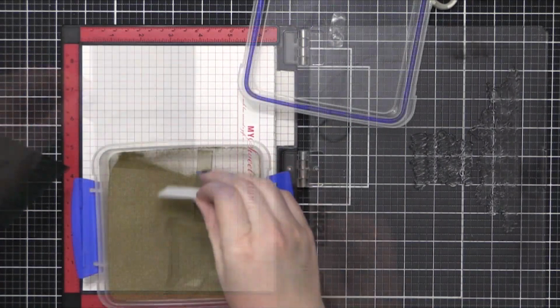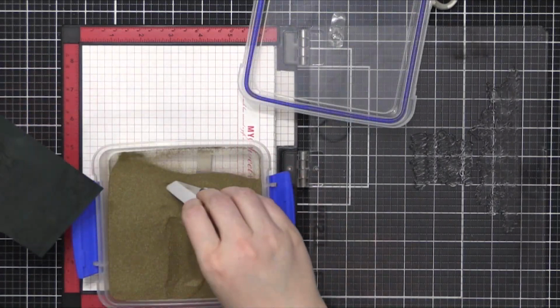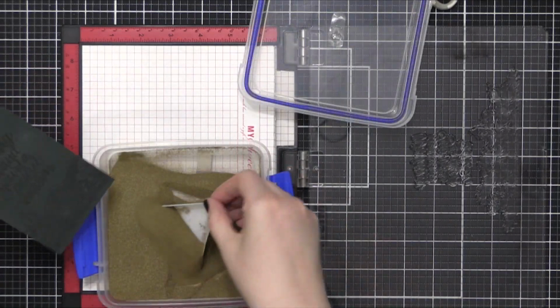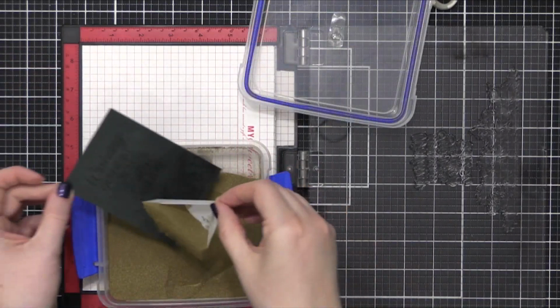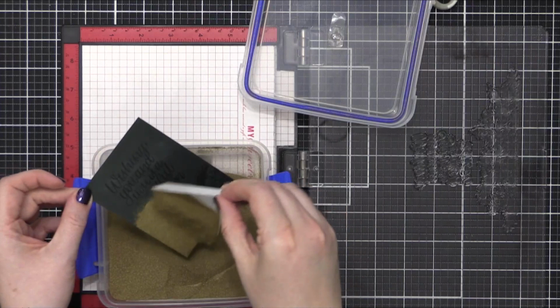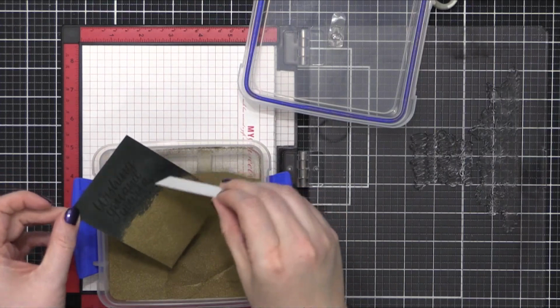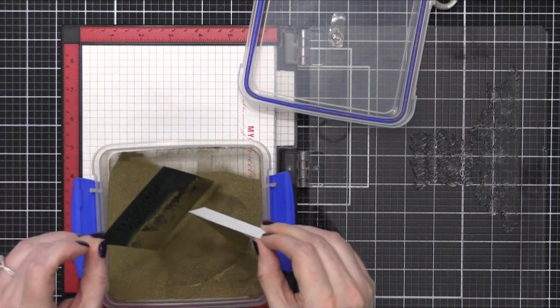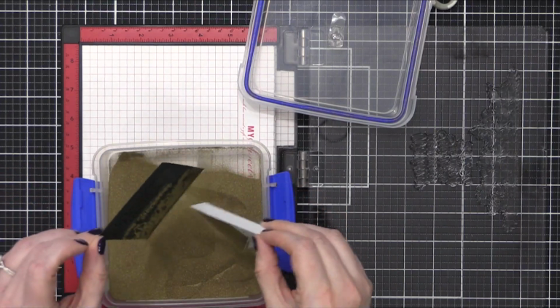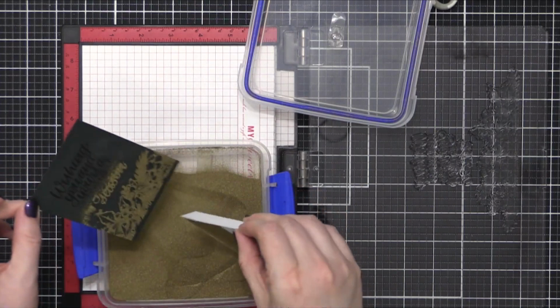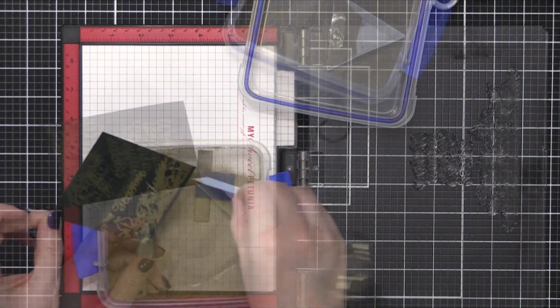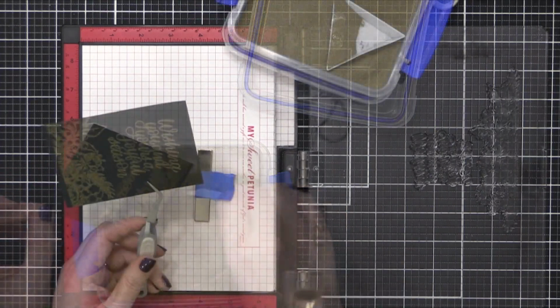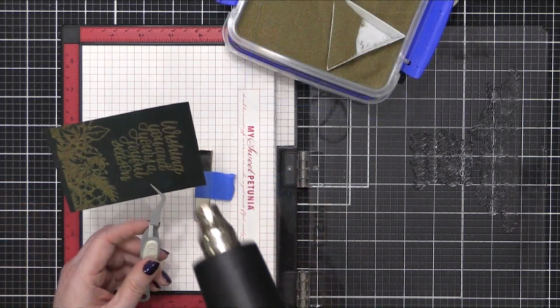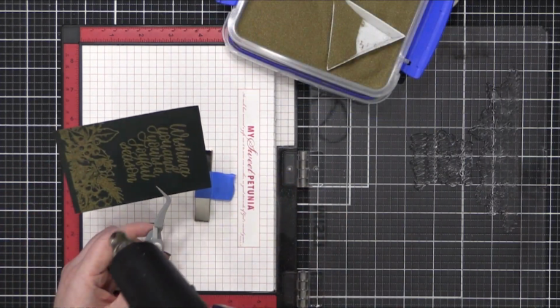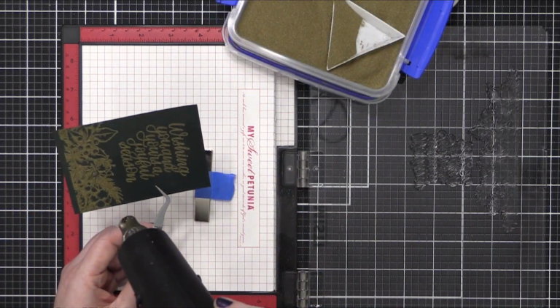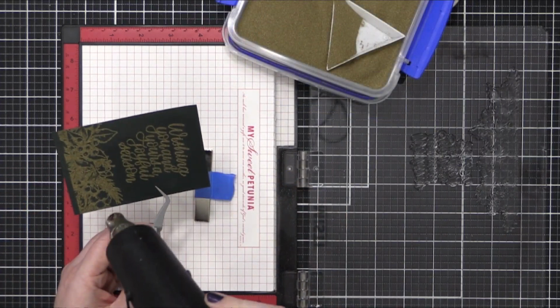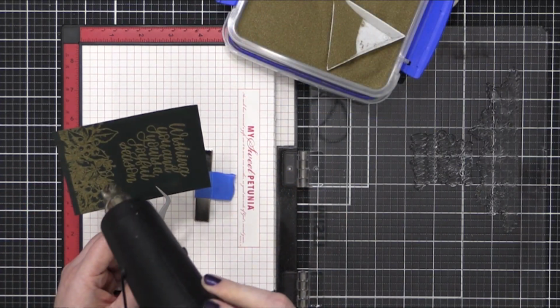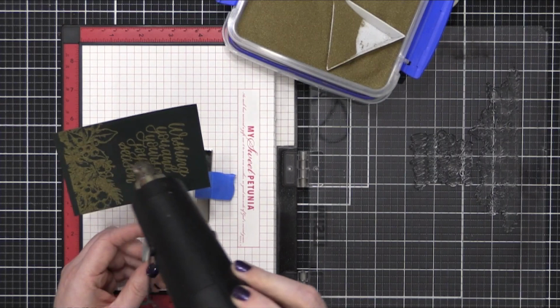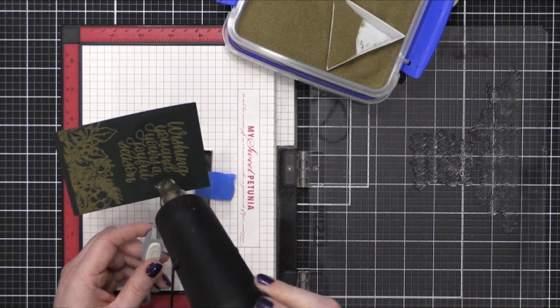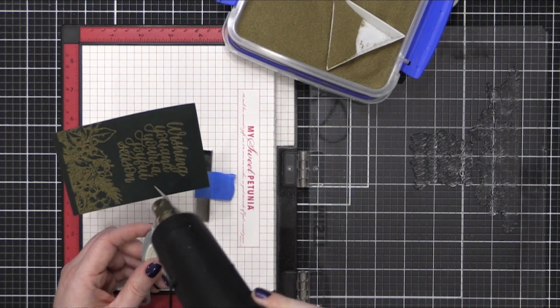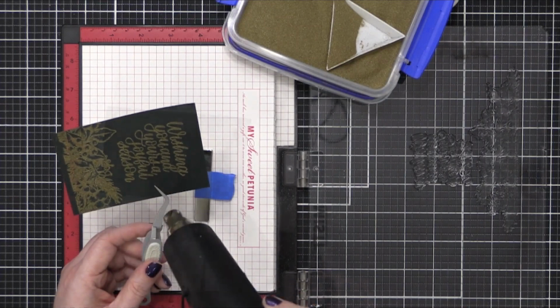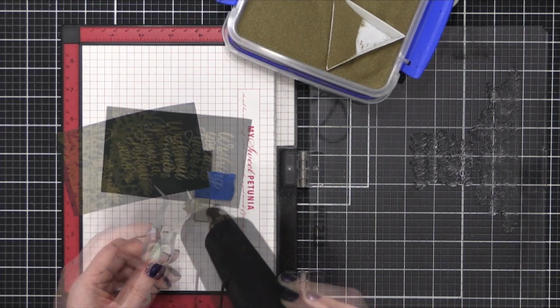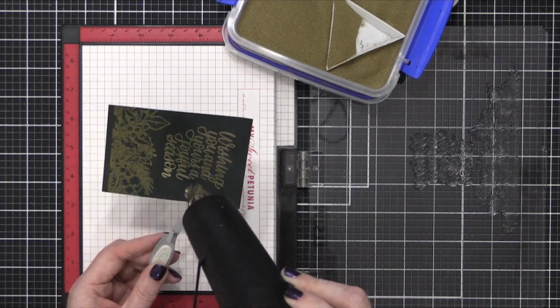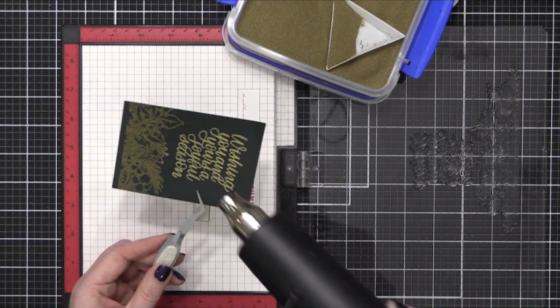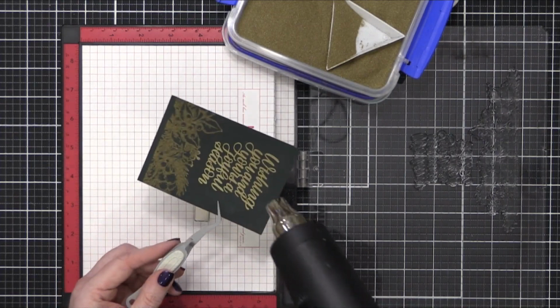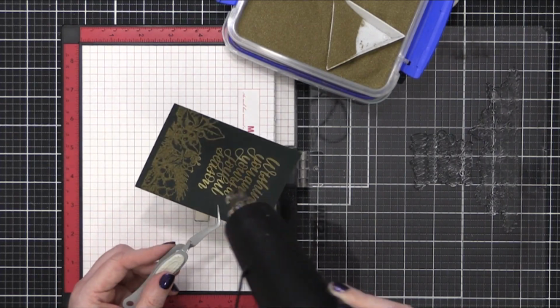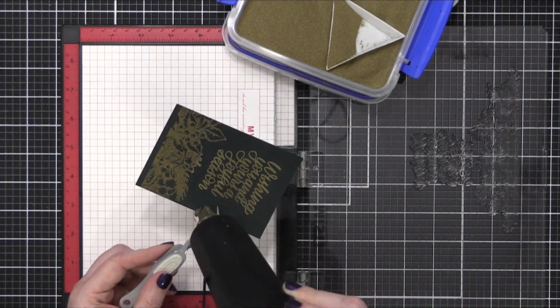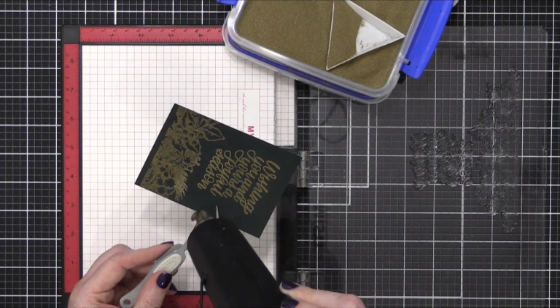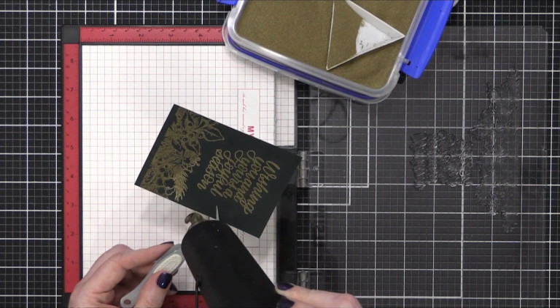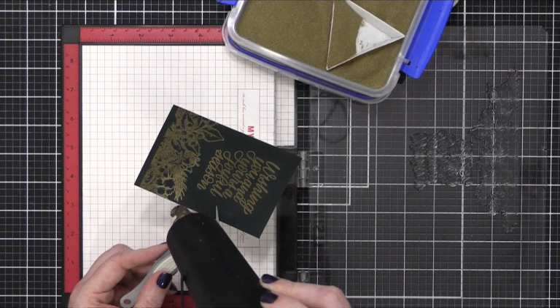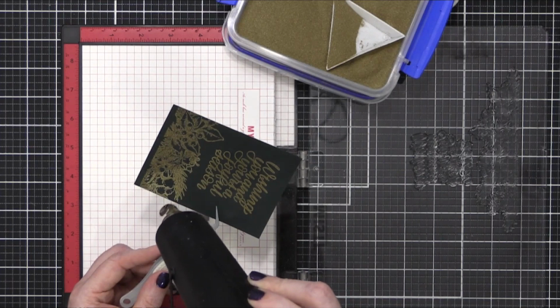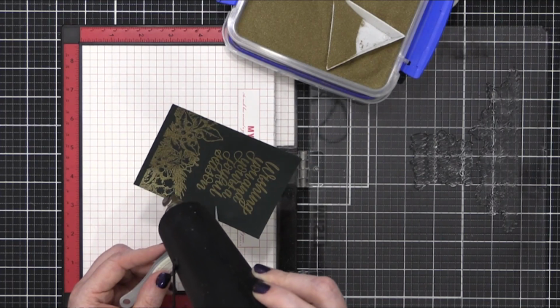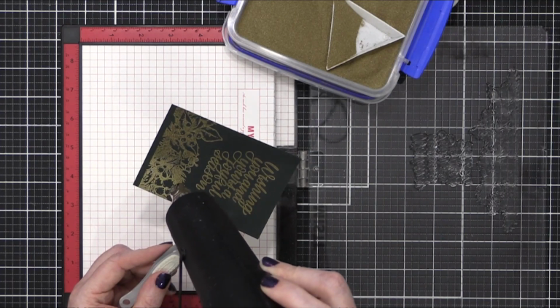I'm going to be applying some gilded embossing powder from Brutus Monroe — it's a nice gold shade. I'll hit that with my heat tool until it's smooth and melted, and I'm going to keep the heat tool moving quite a bit so I can prevent any warping of this card stock.